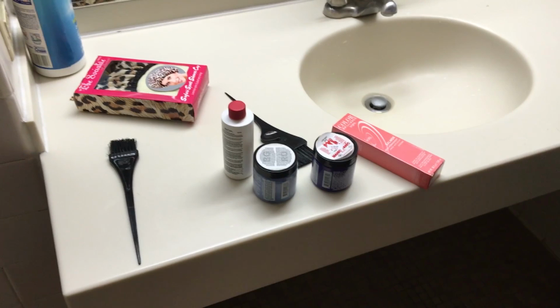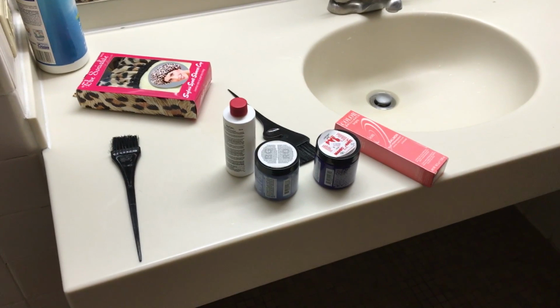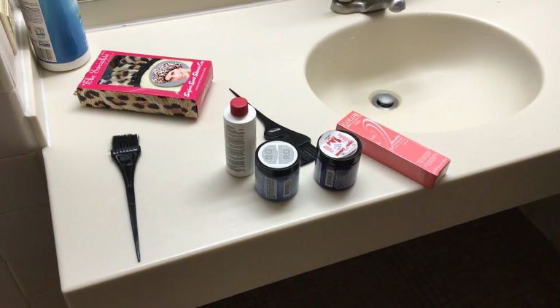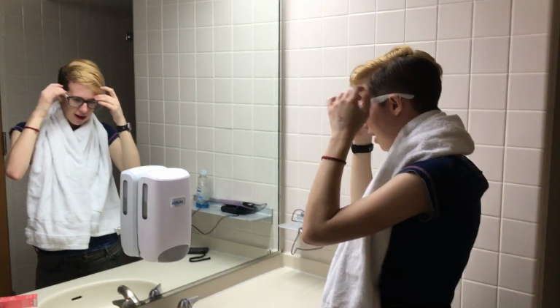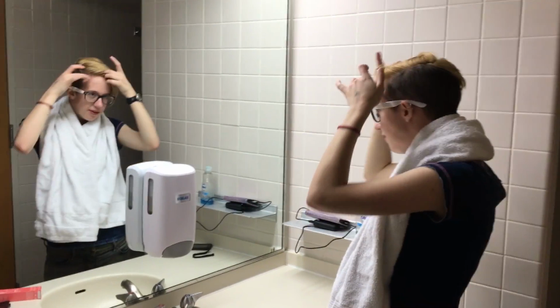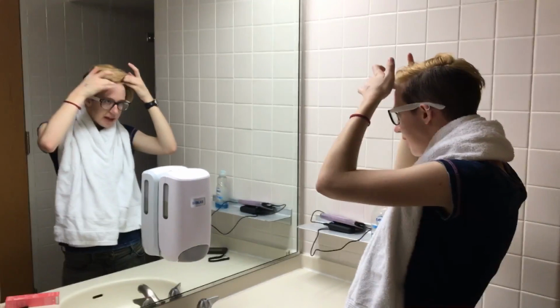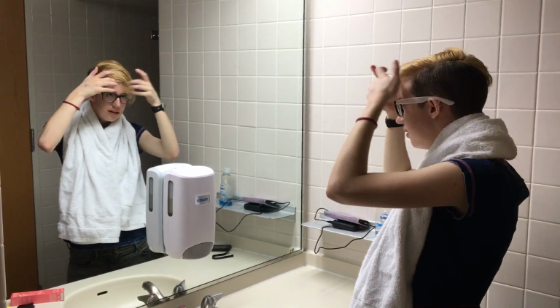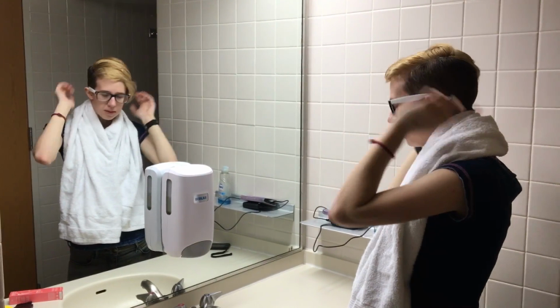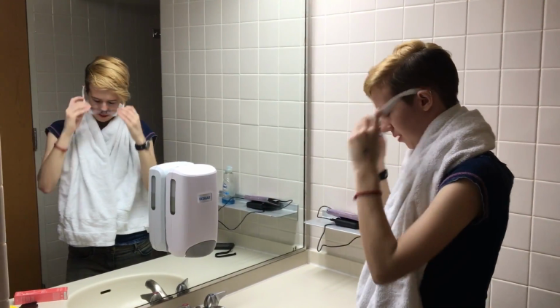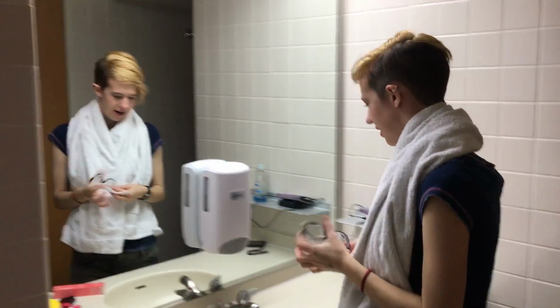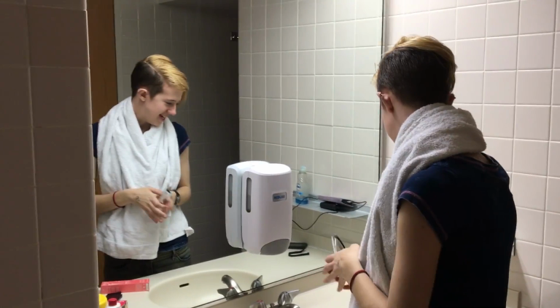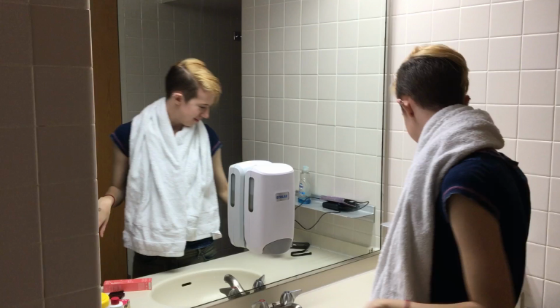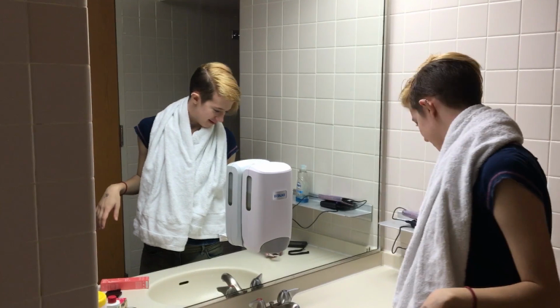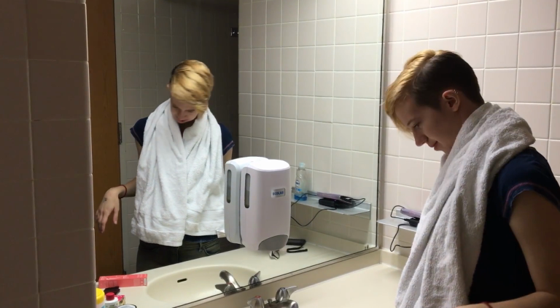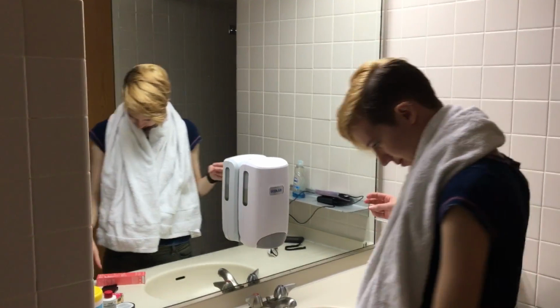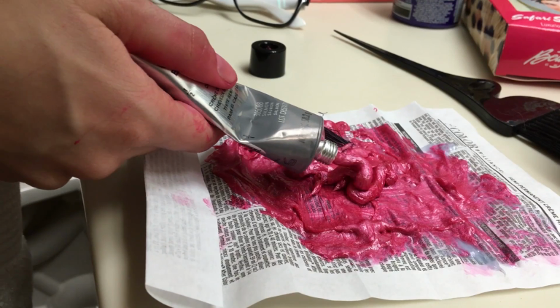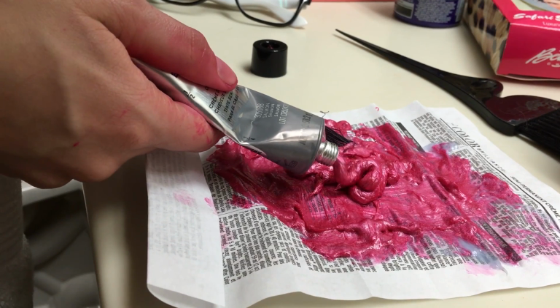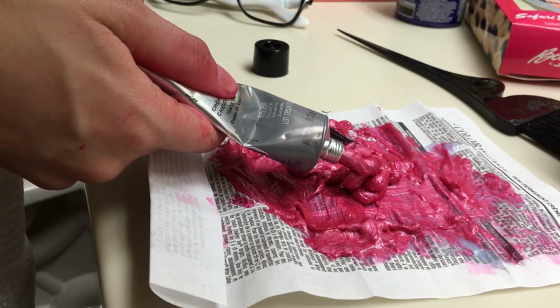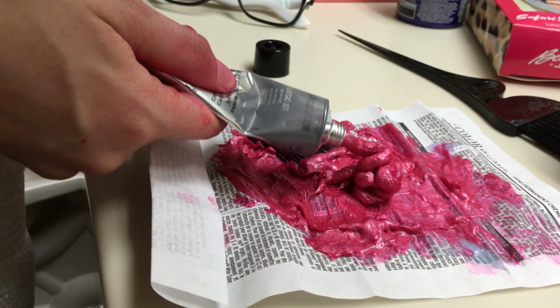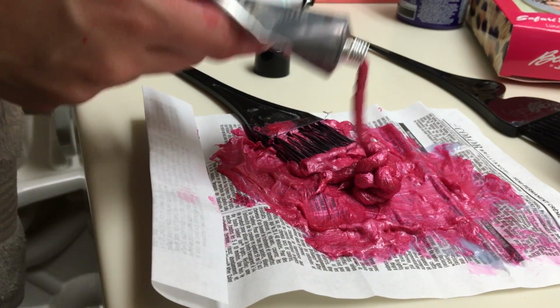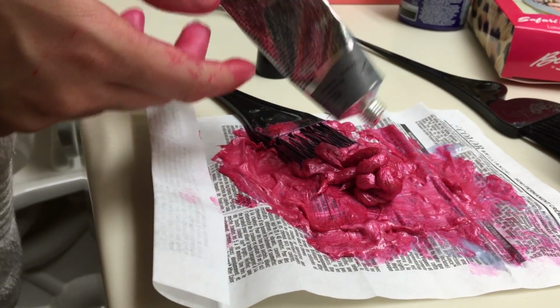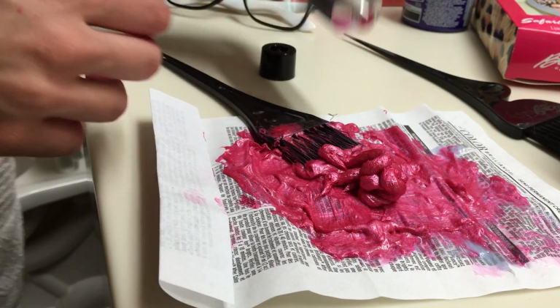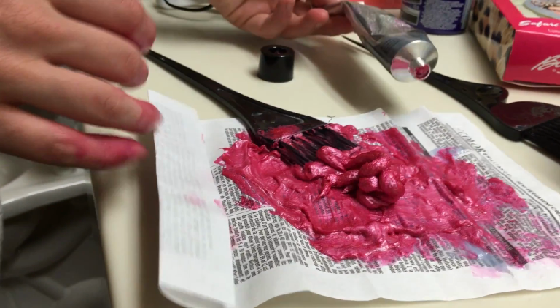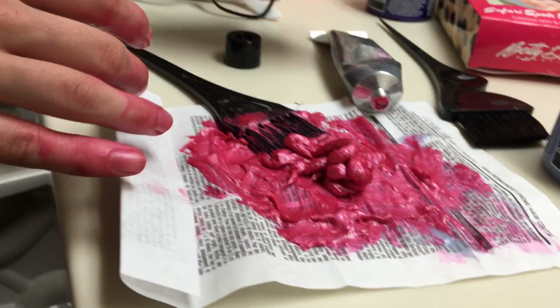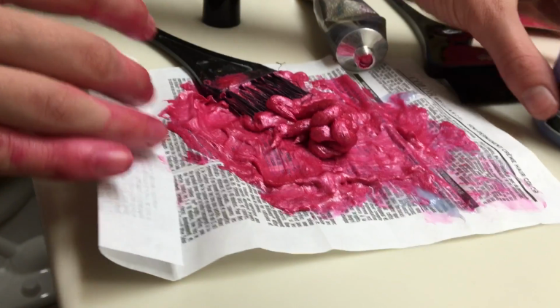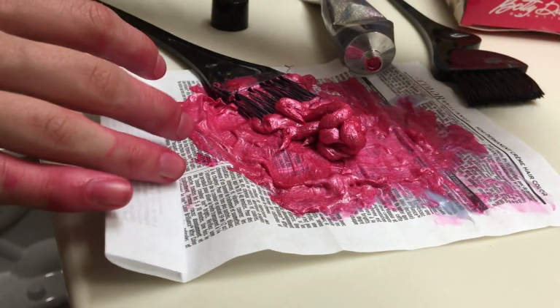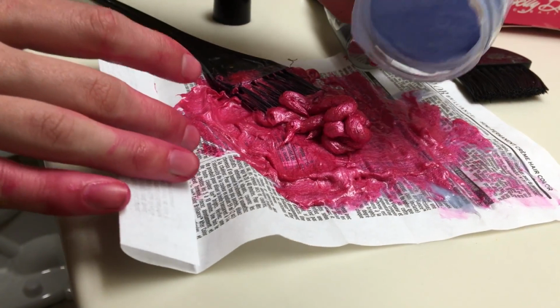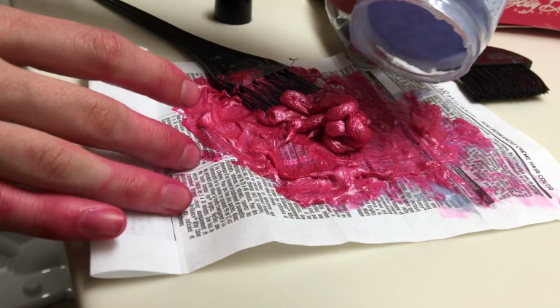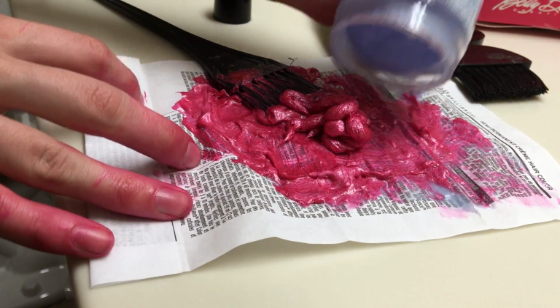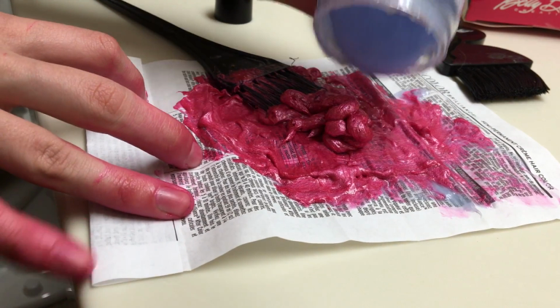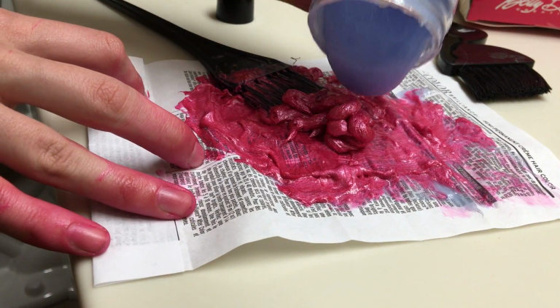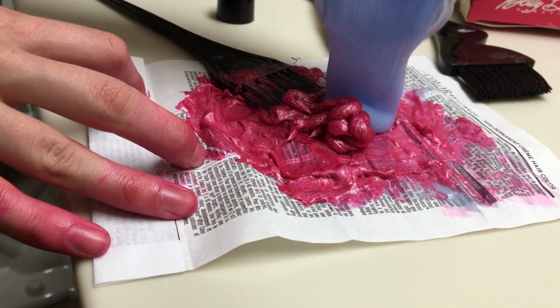Dyeing the hair is a process. This is going to take a few hours to set. I usually sleep with the cap on overnight to let the dye settle in. The overall process is maybe a day — you could do it in an afternoon.